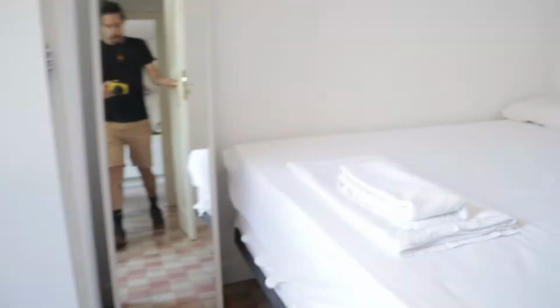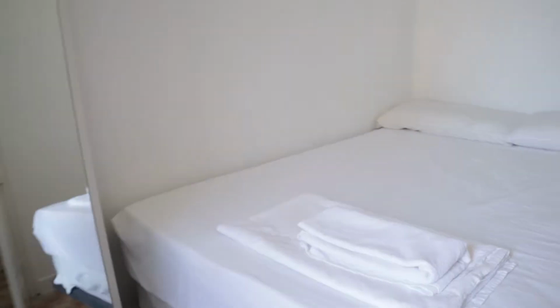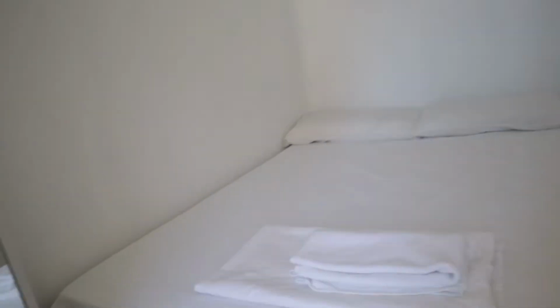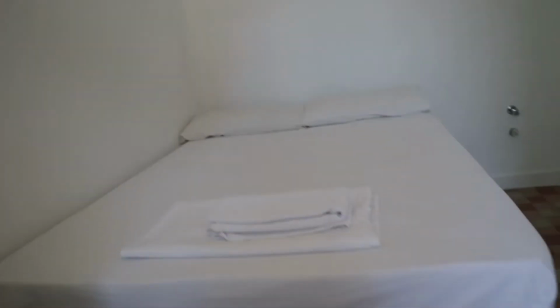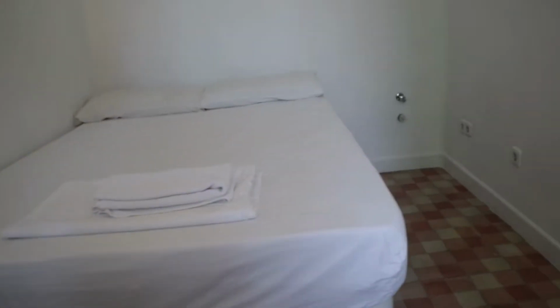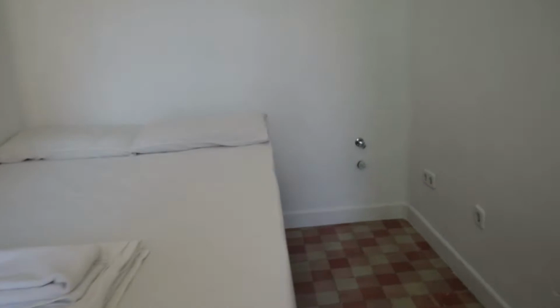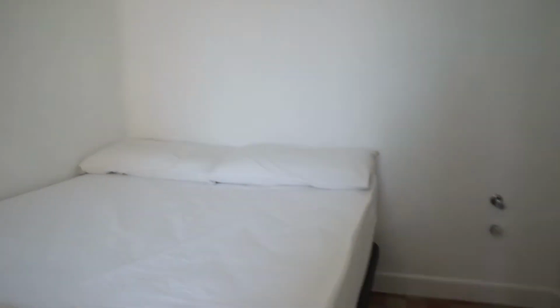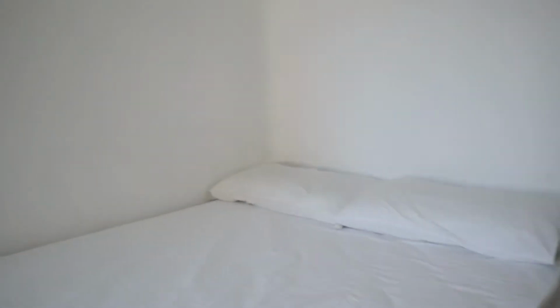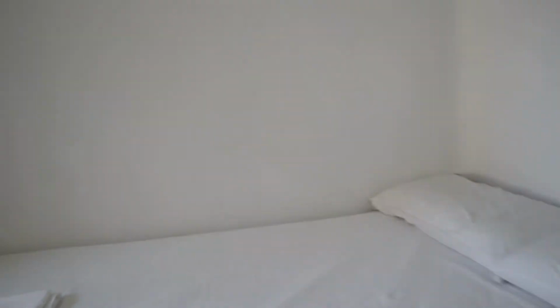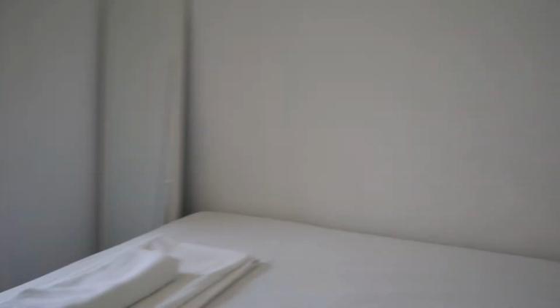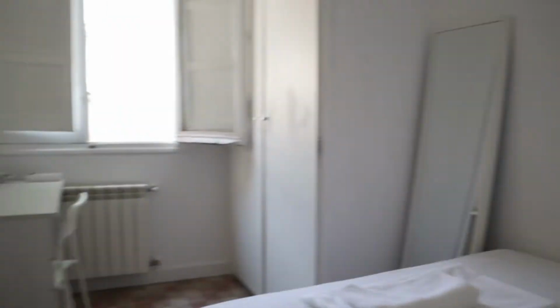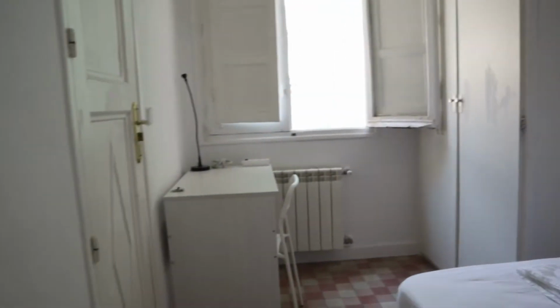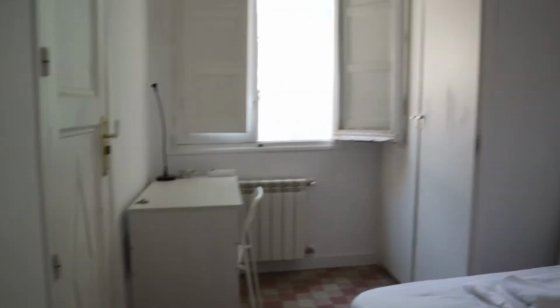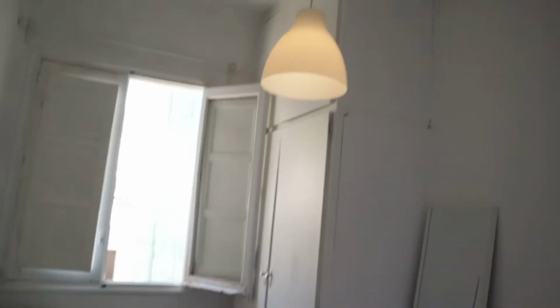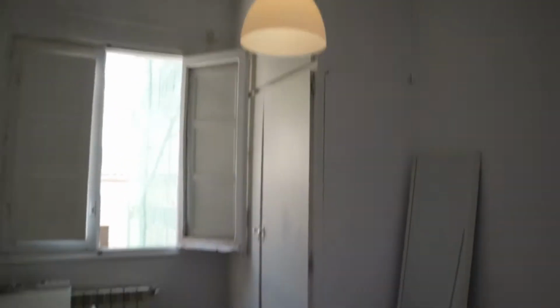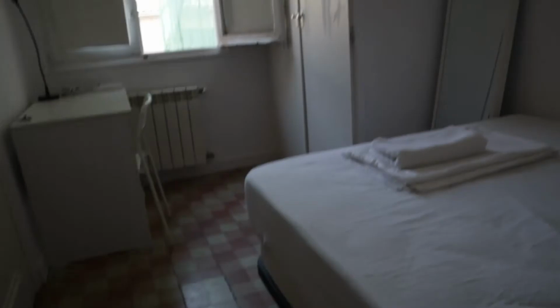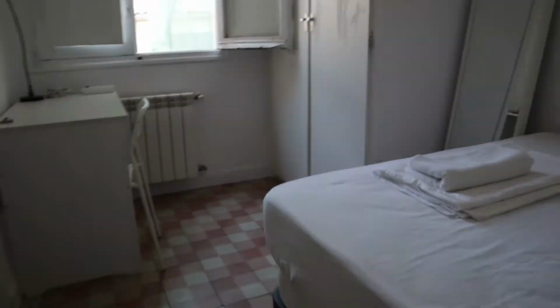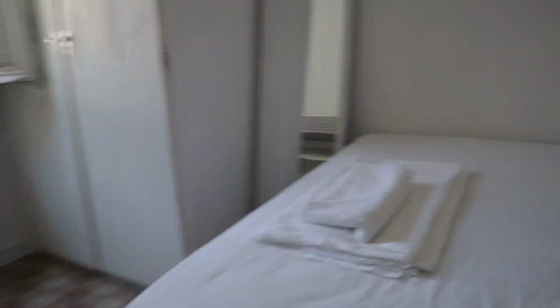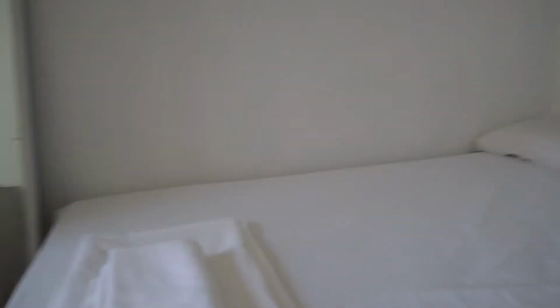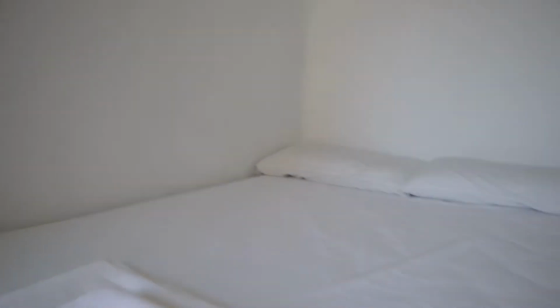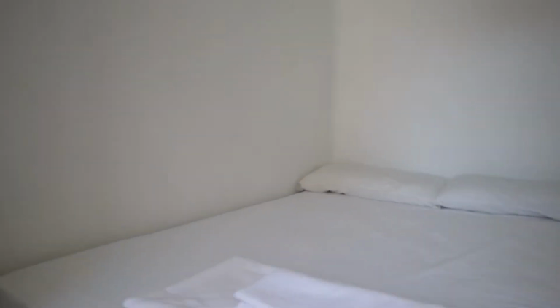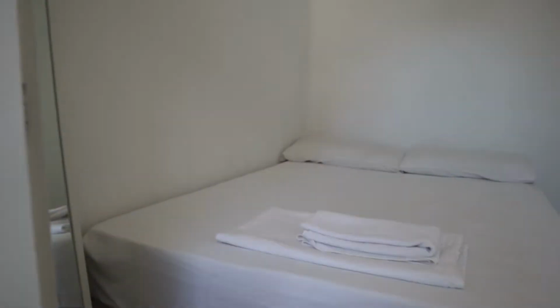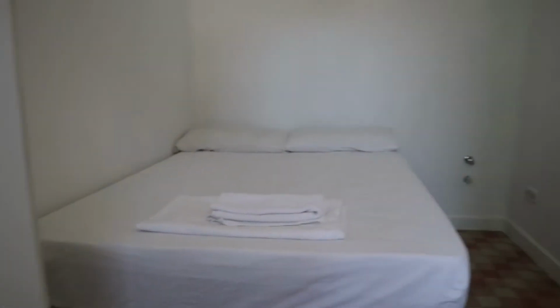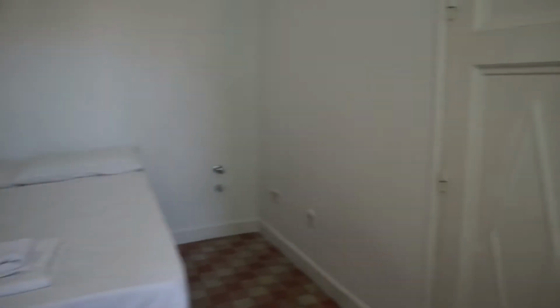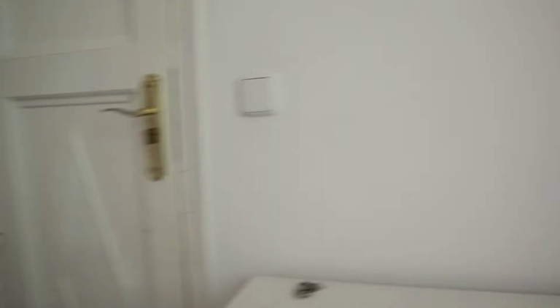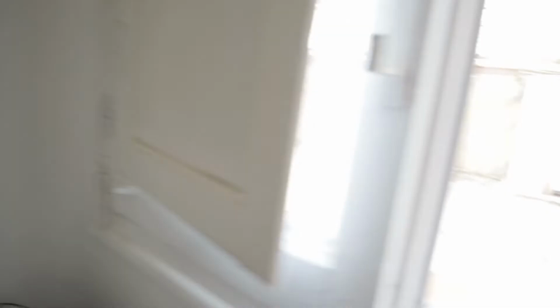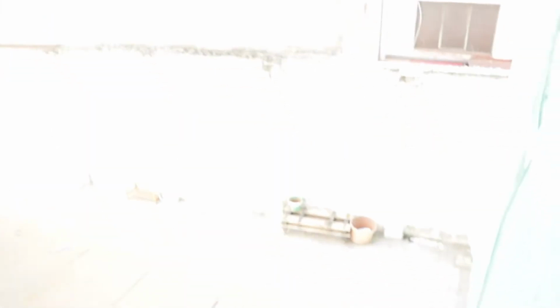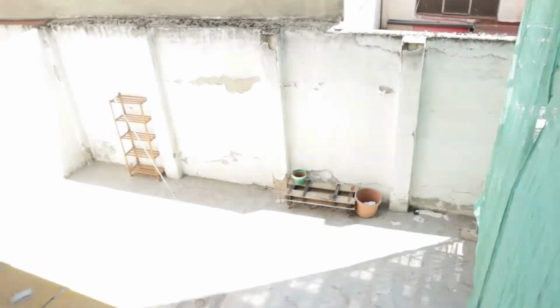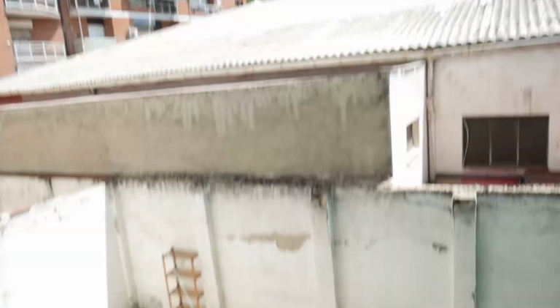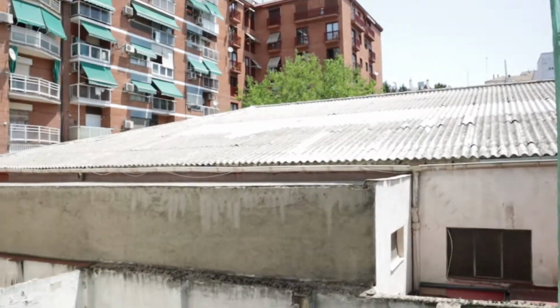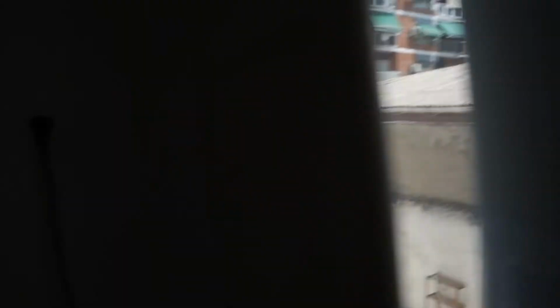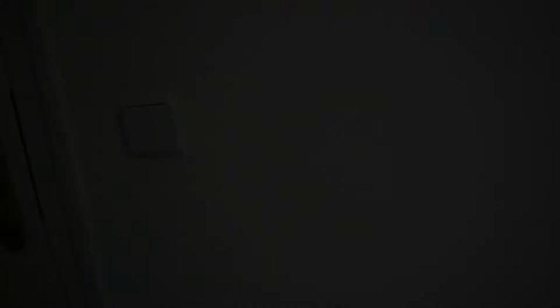With a double bed, really good natural light, the desk and this wardrobe. That's the first bedroom of the apartment, with this interior patio window view.